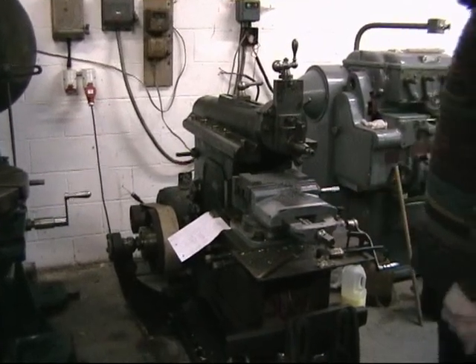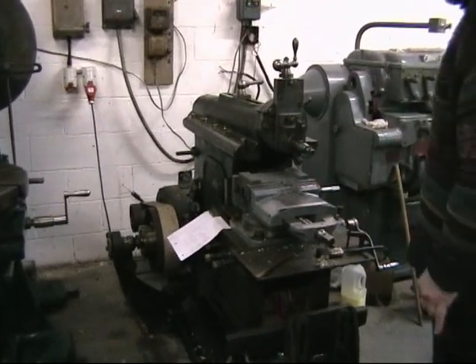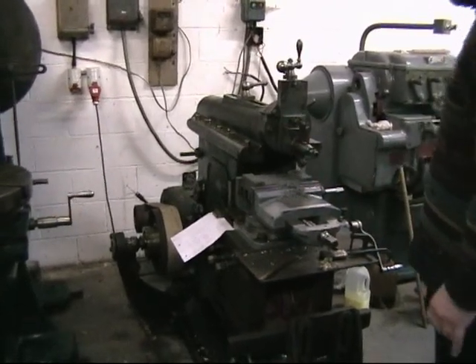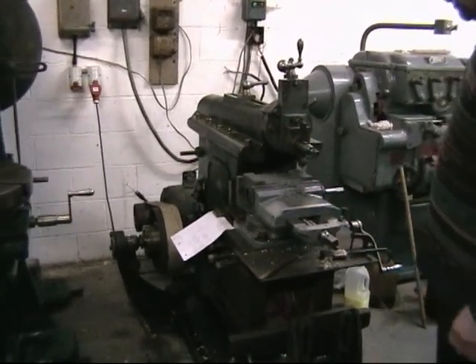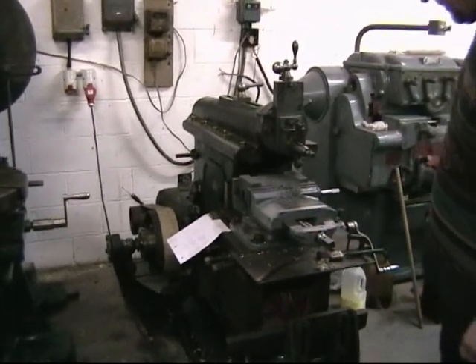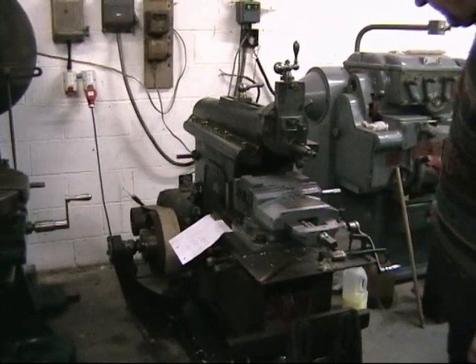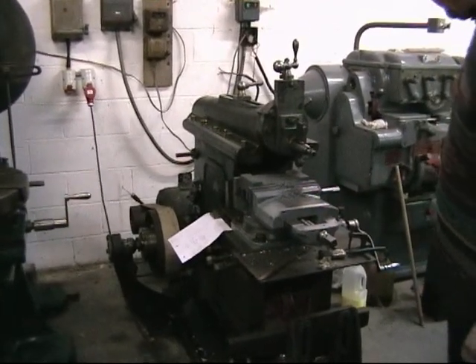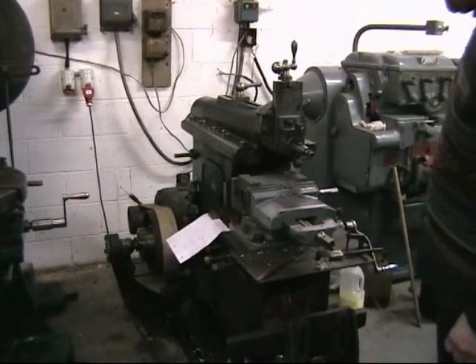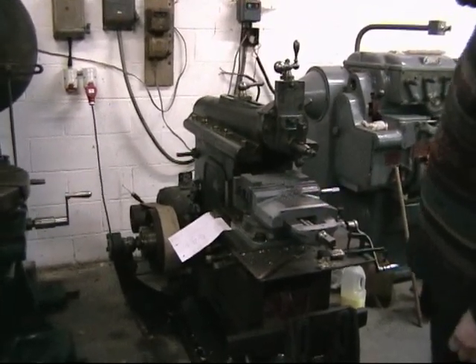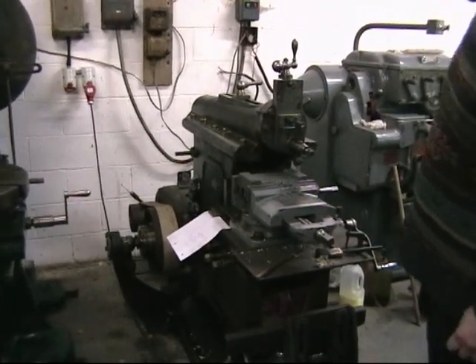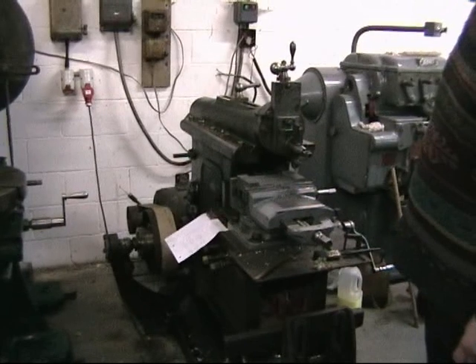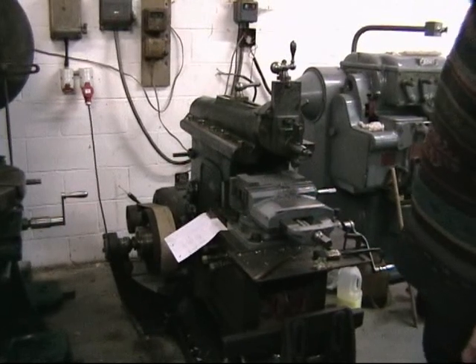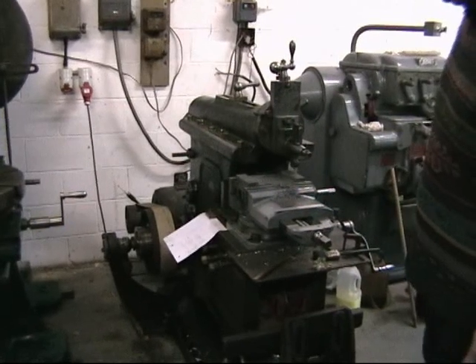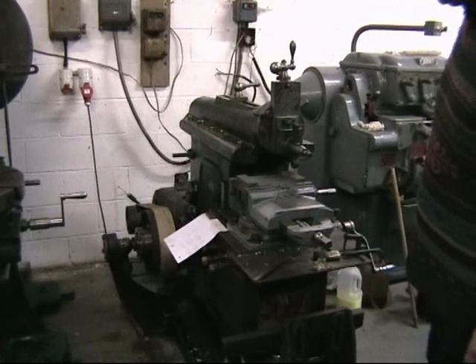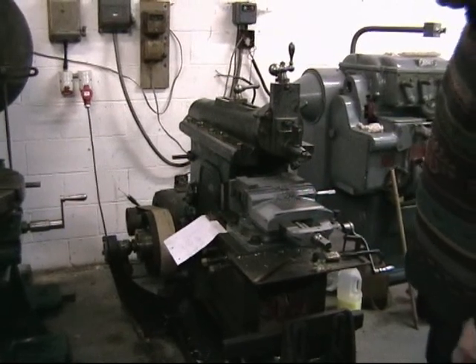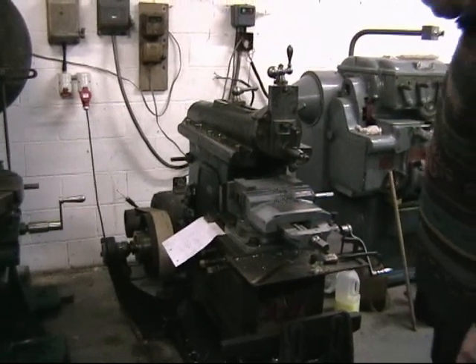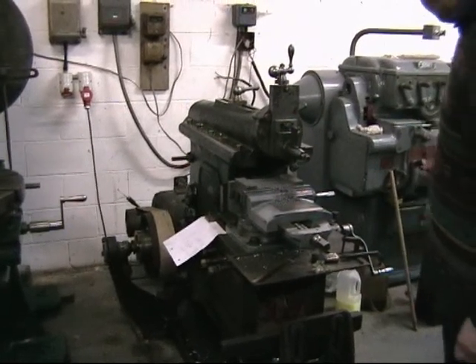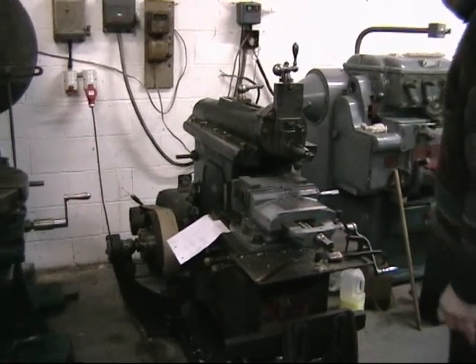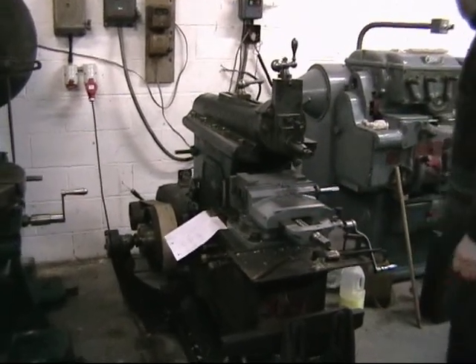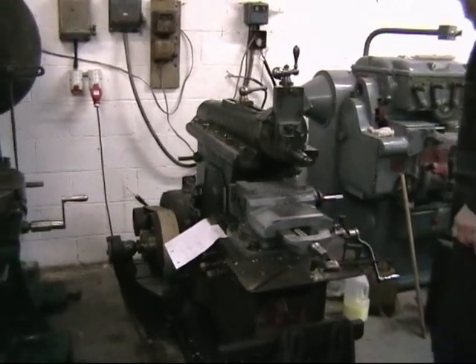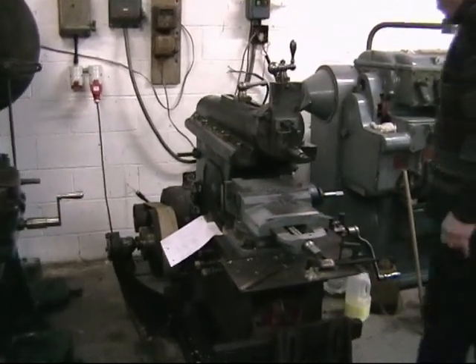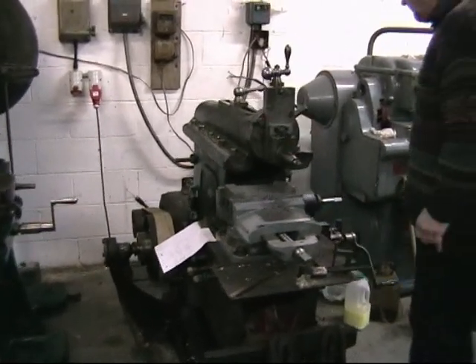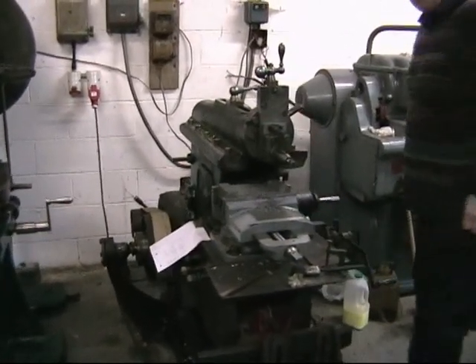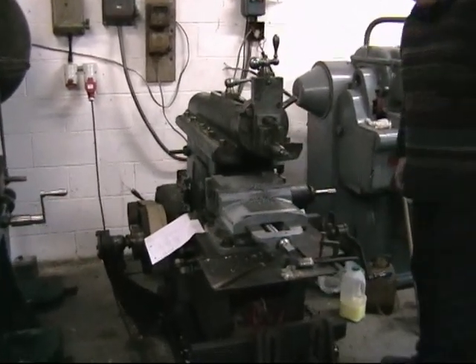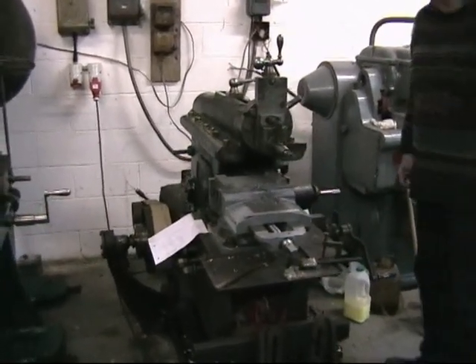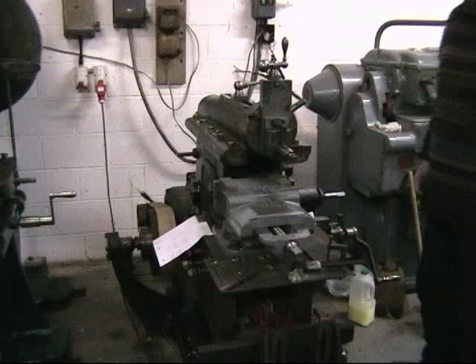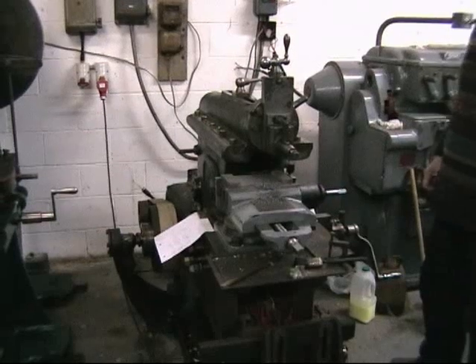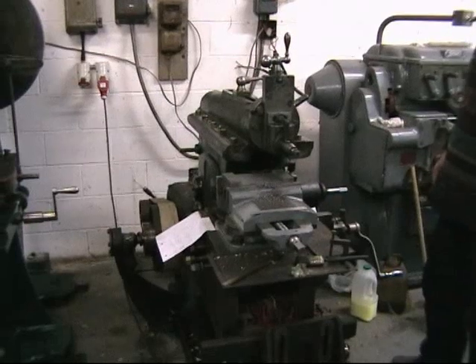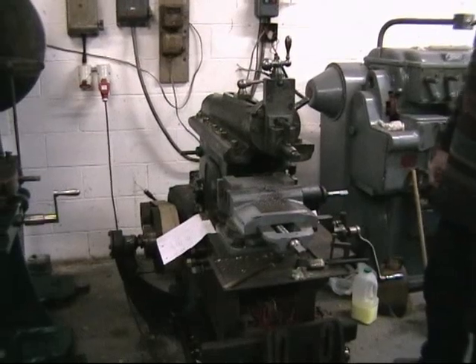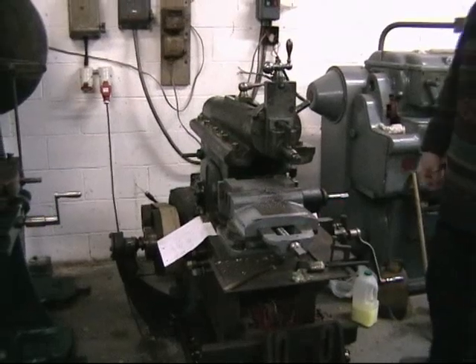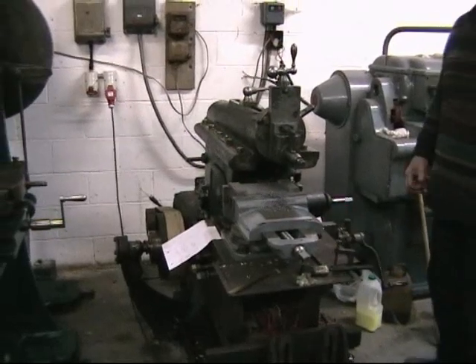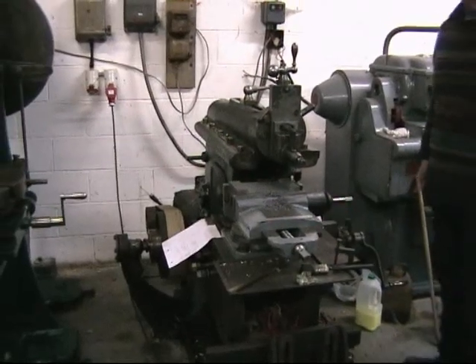So I'll start the machine up now and just take a couple of cuts to show you how it works. And I think you'll agree, it's a very nice machine. It's noisy in the gear because it's done a great deal of work.